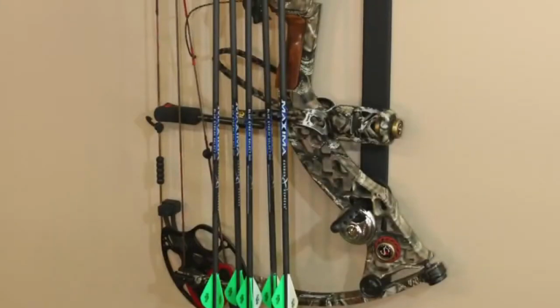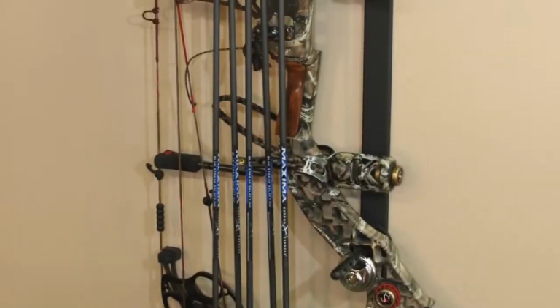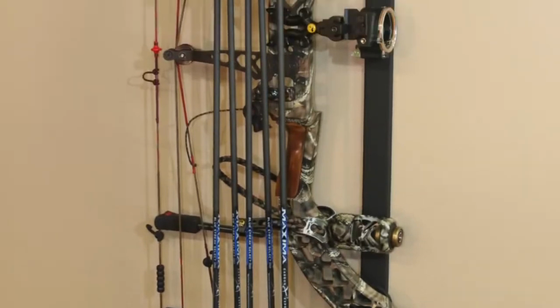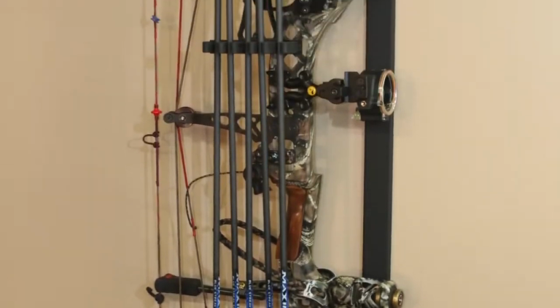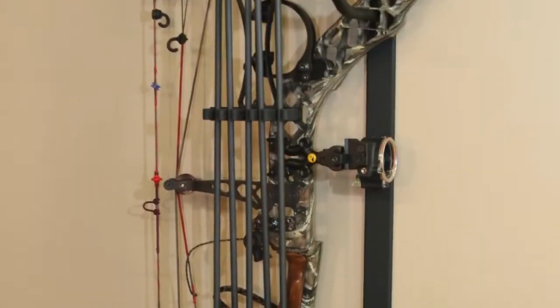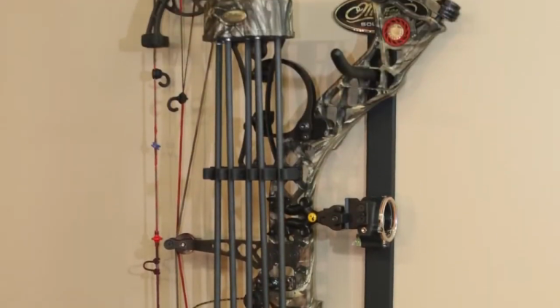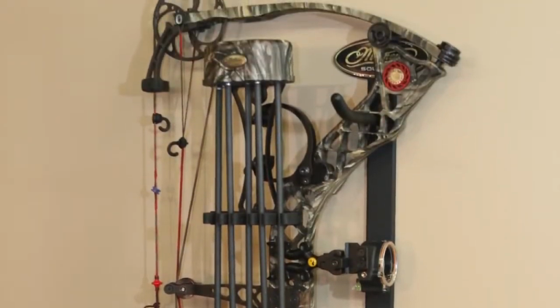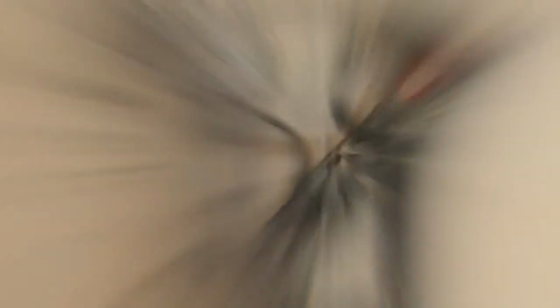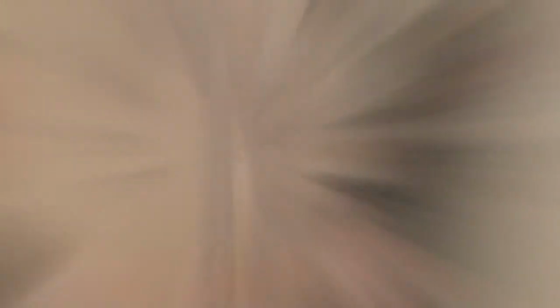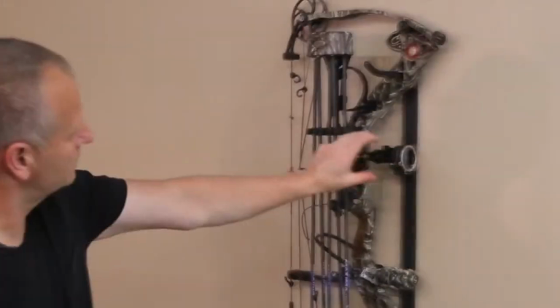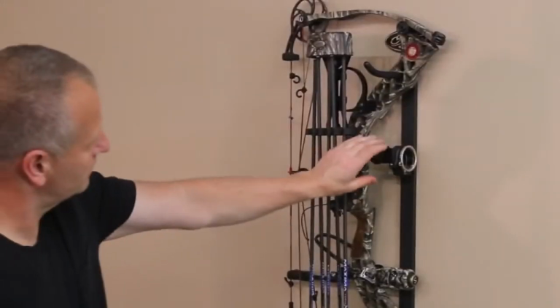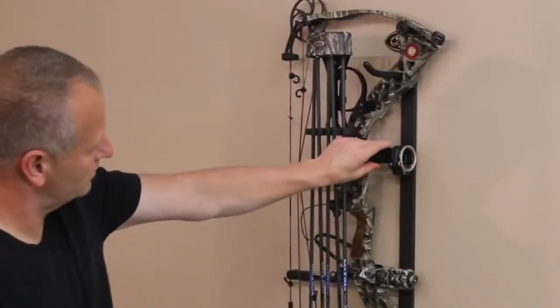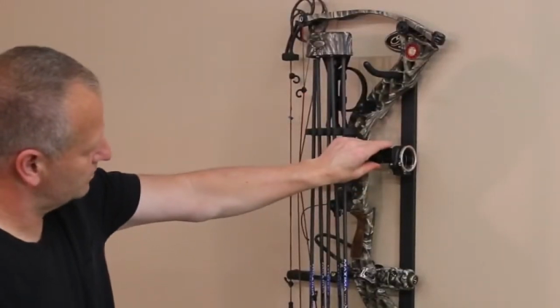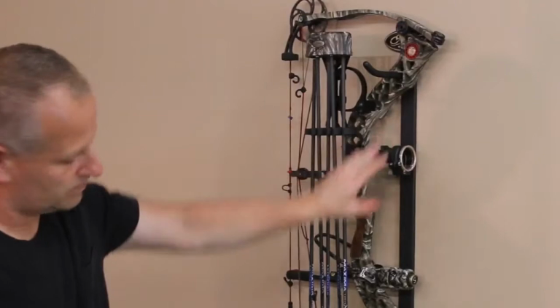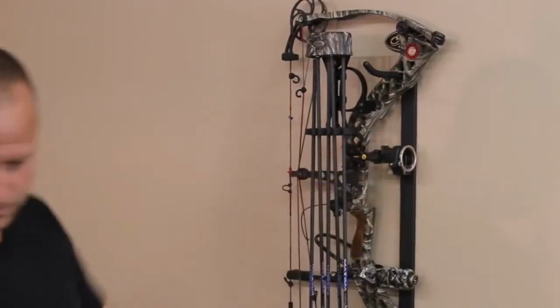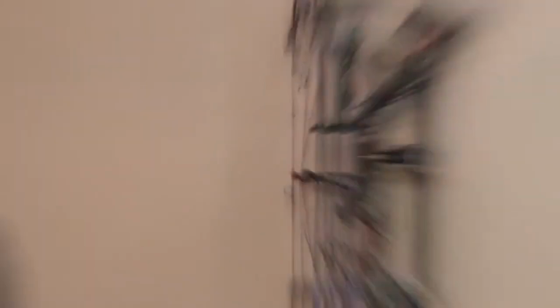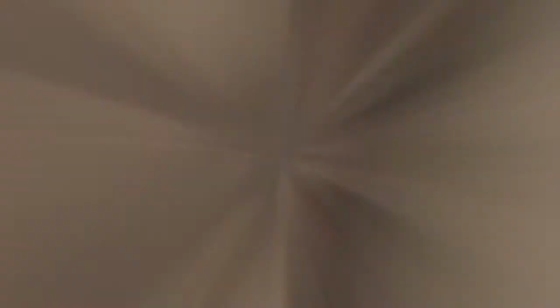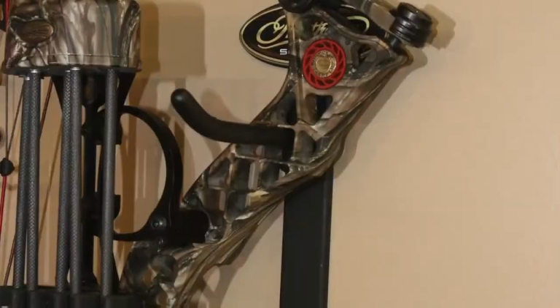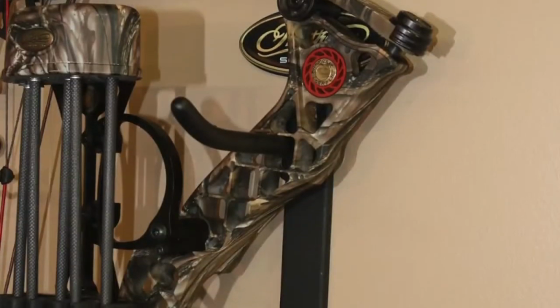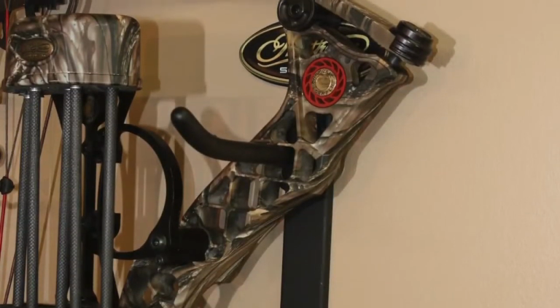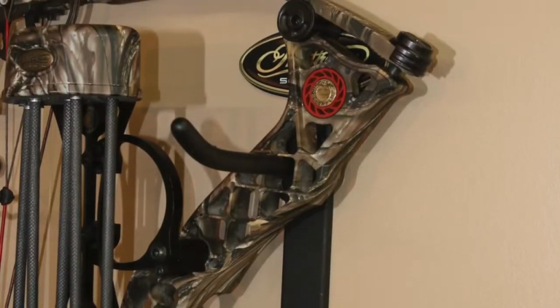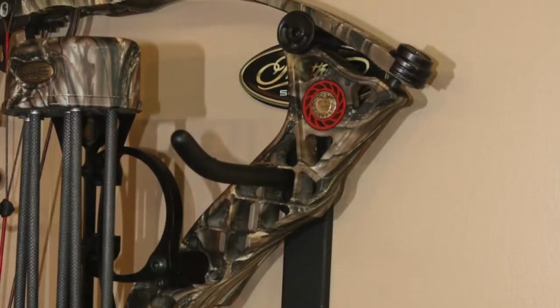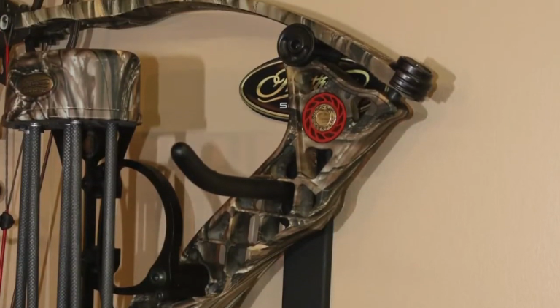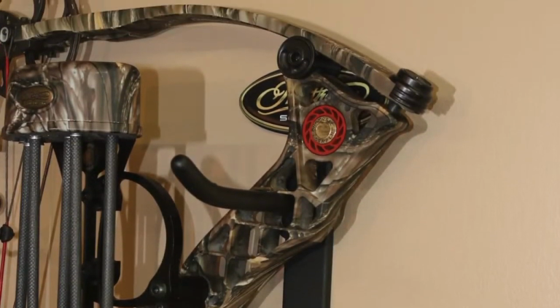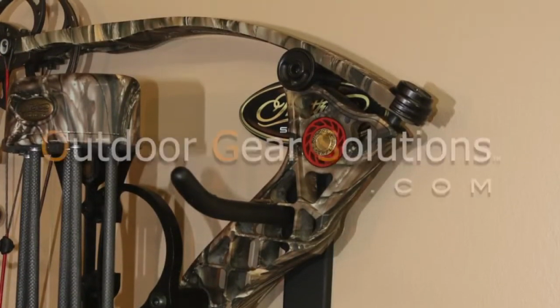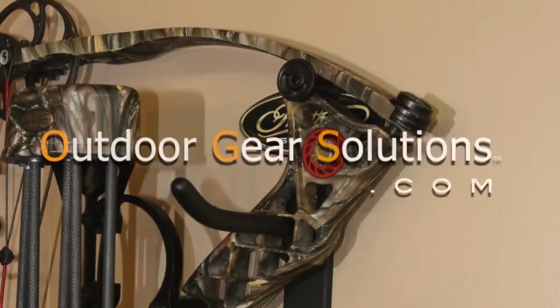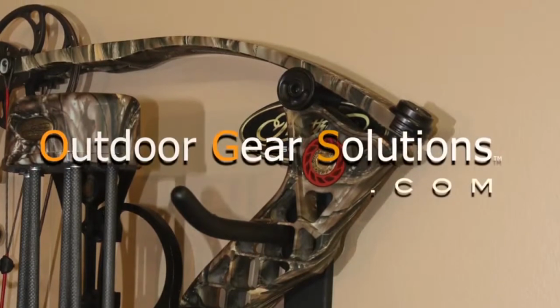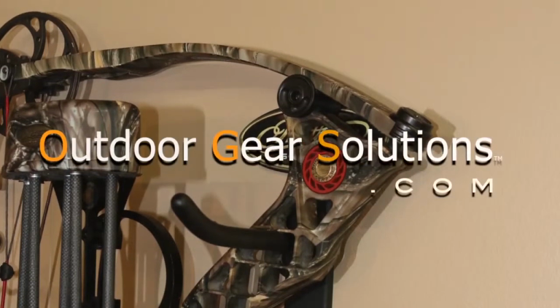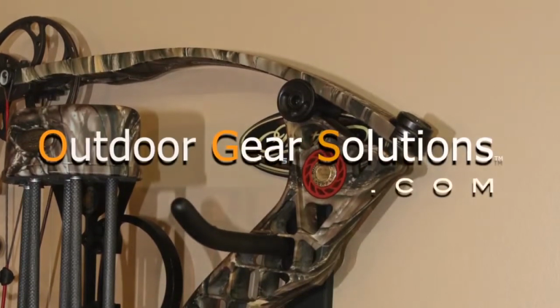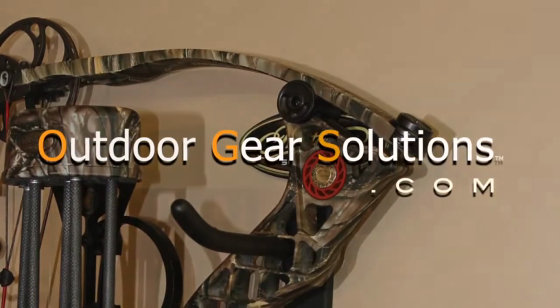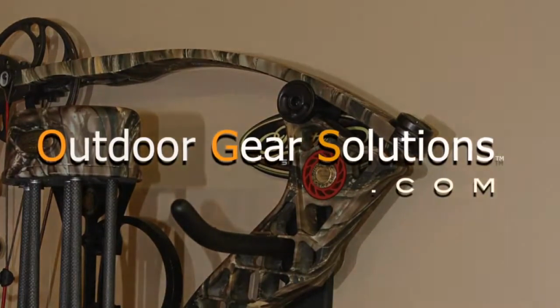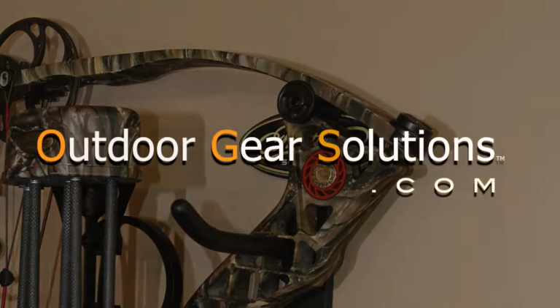Eliminate the stress on the cams, limbs, strings, and bushings and protect your investment. It is time to store and lock your valuable bow the right way with the Bowlock by Outdoor Gear Solutions.